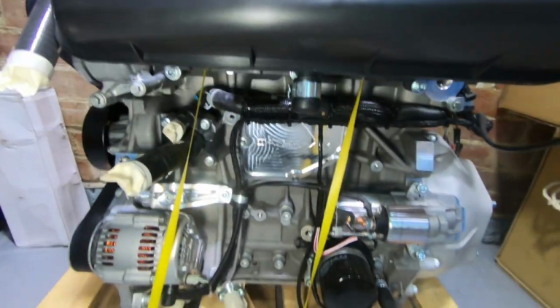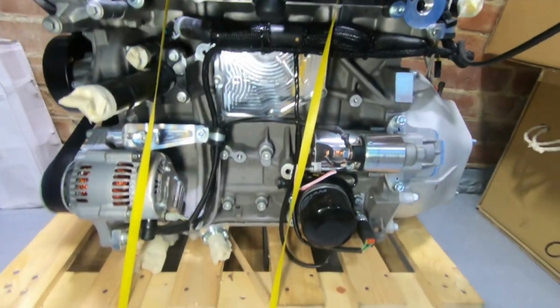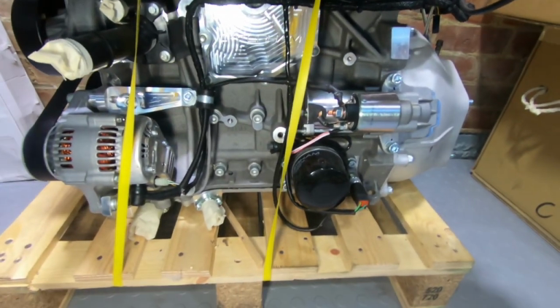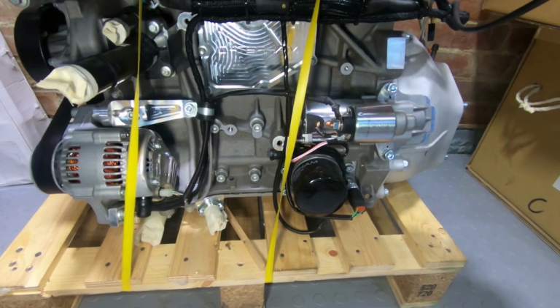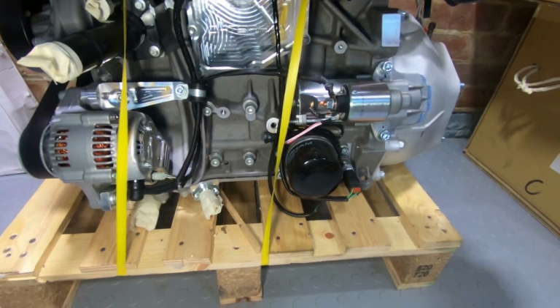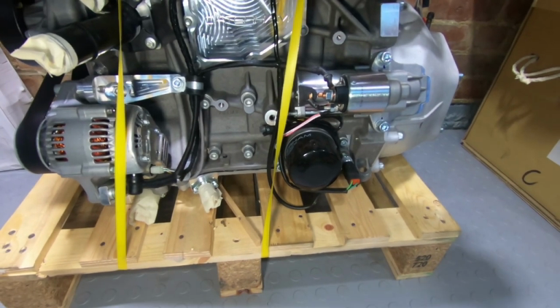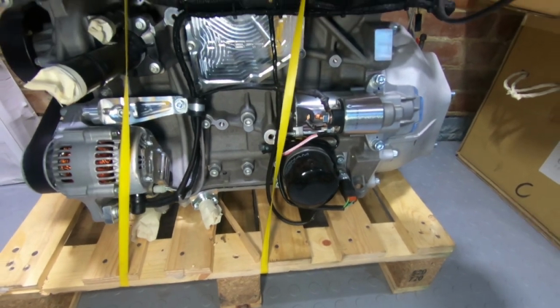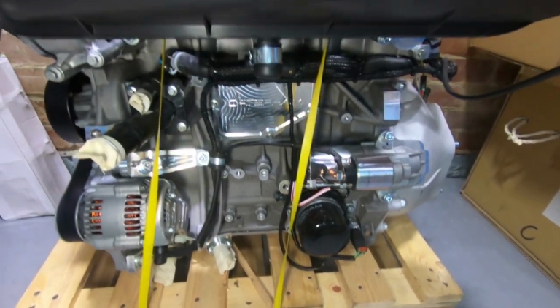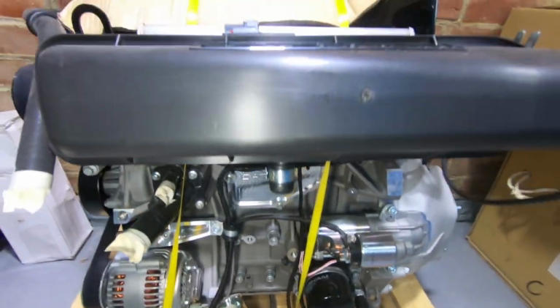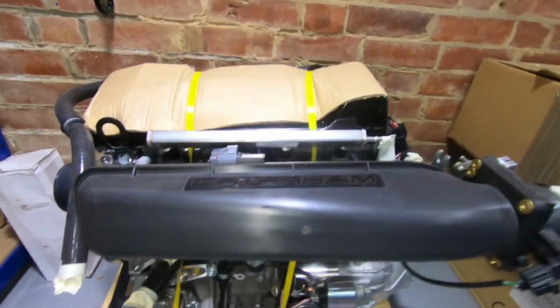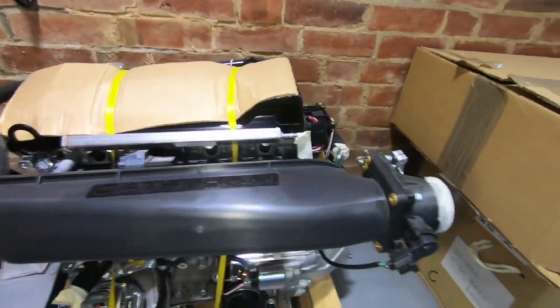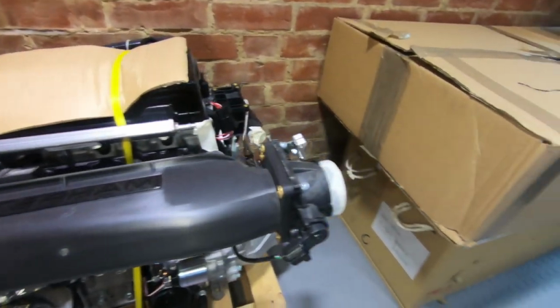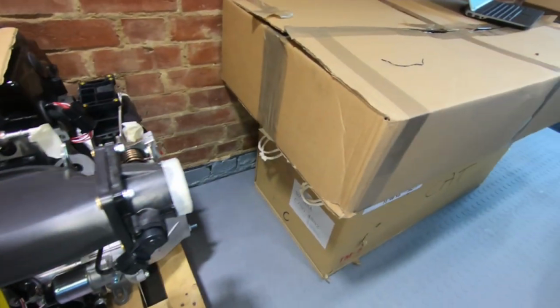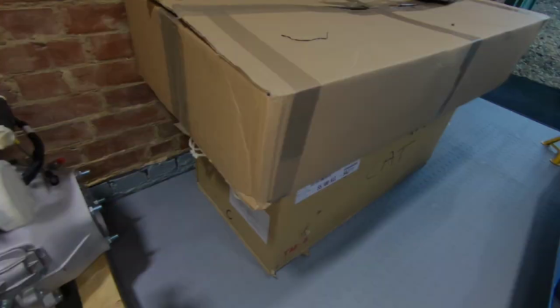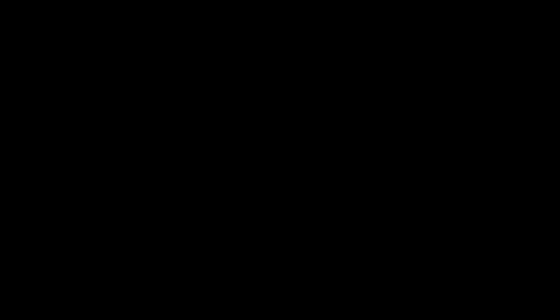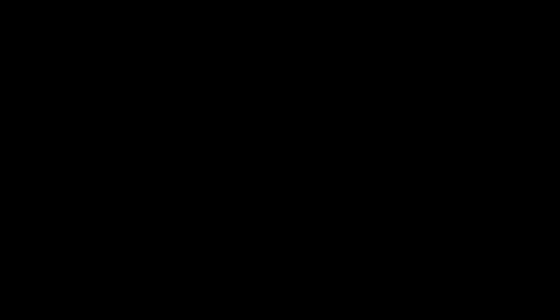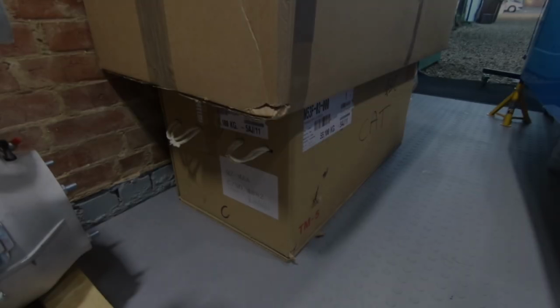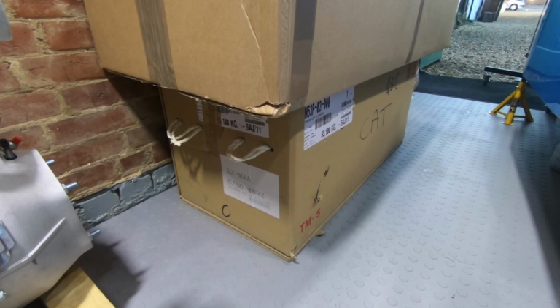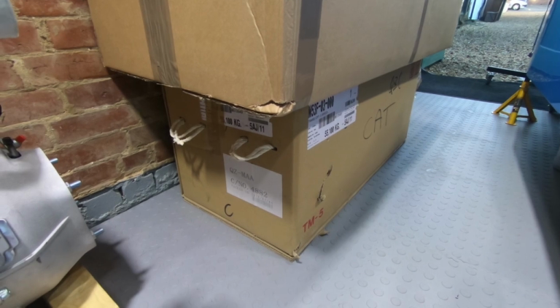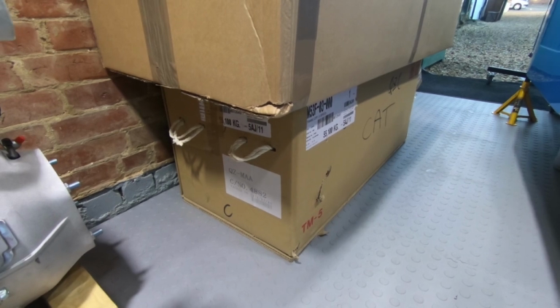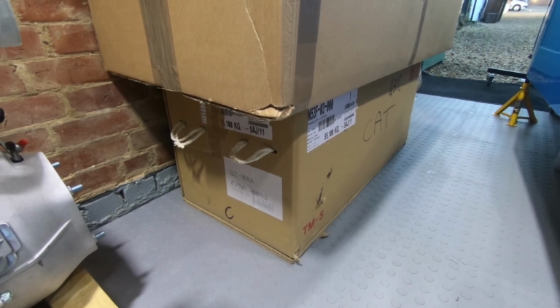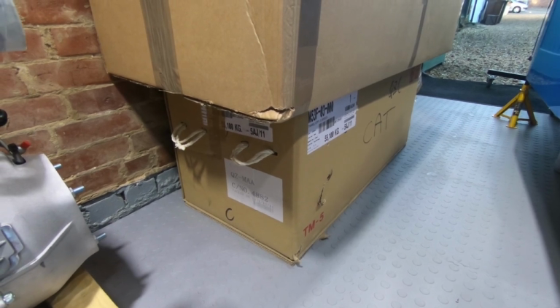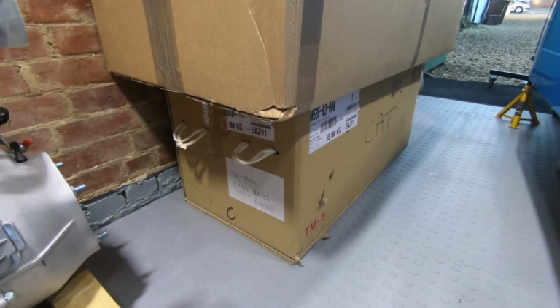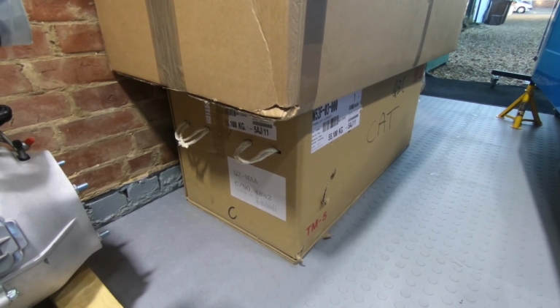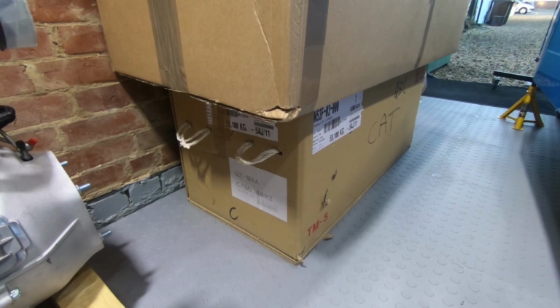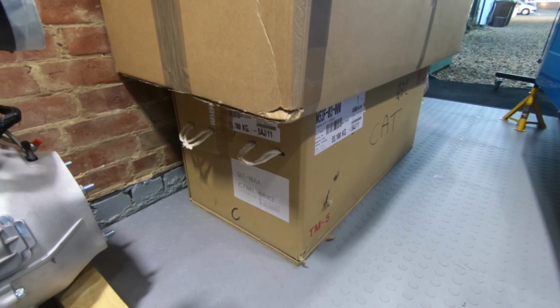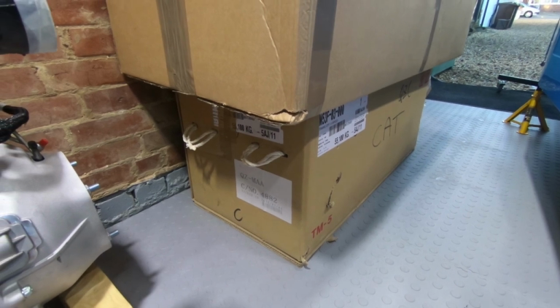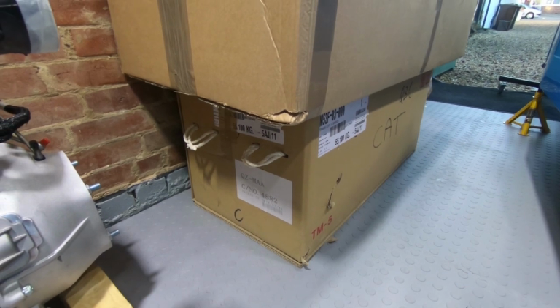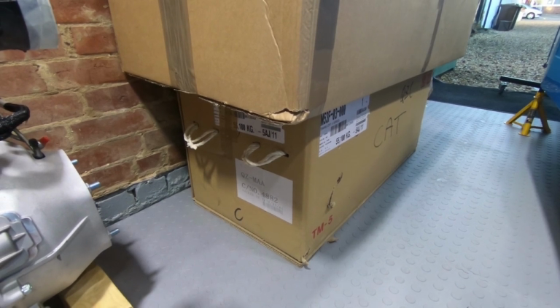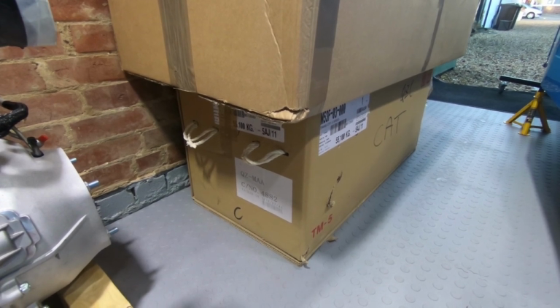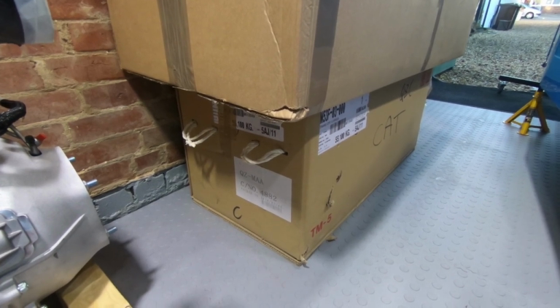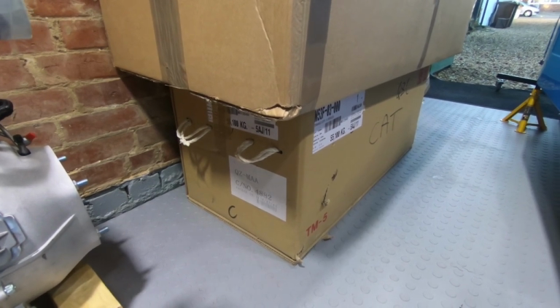It comes on the pallet. In that big box below is a gearbox — it's a Mazda 5-speed. I believe it's the Mazda NC version.